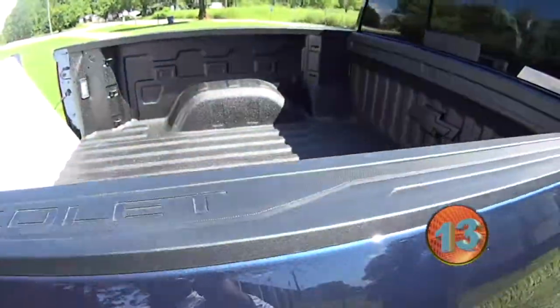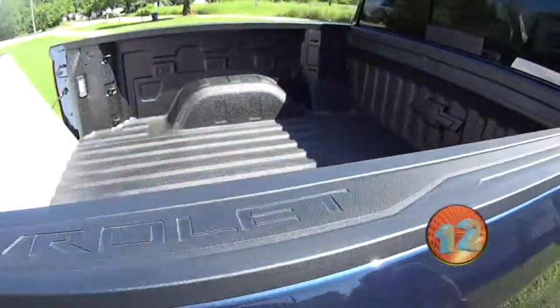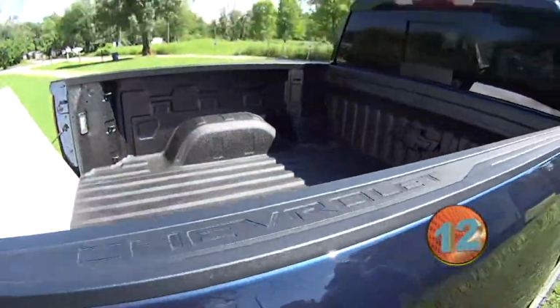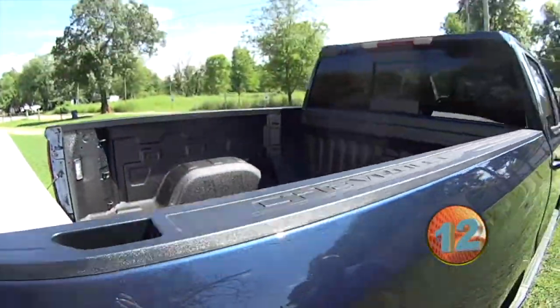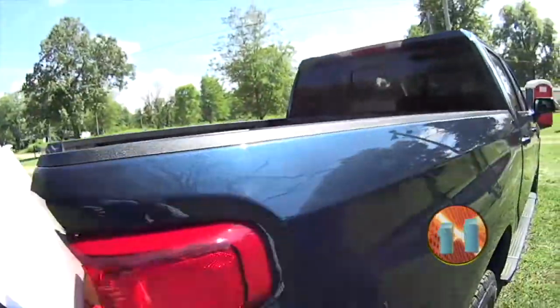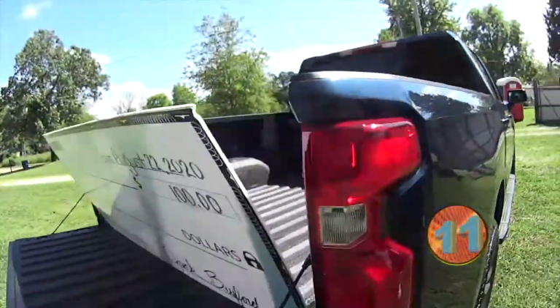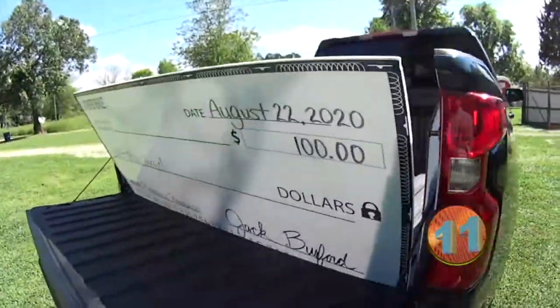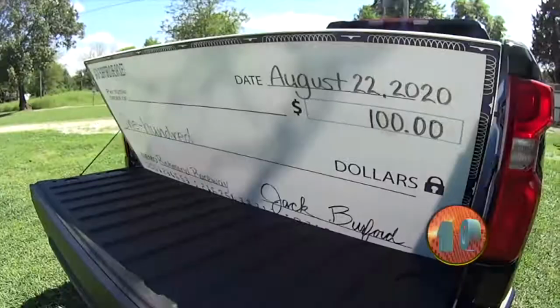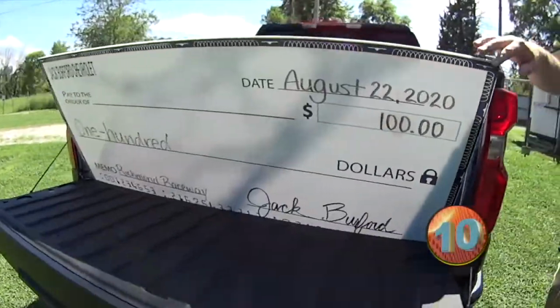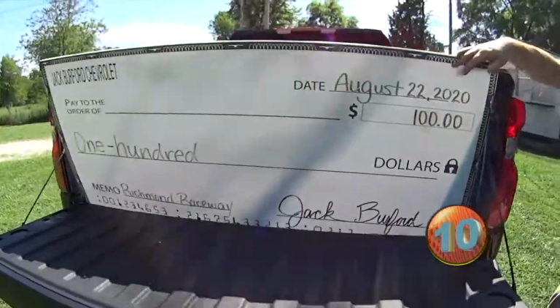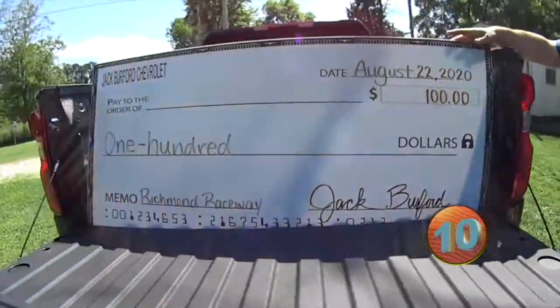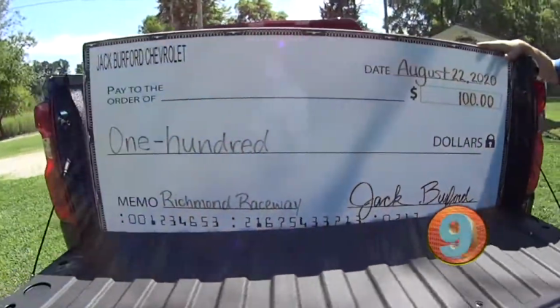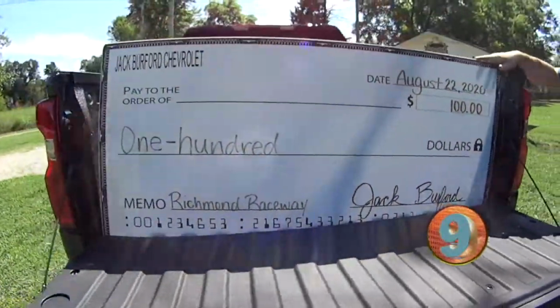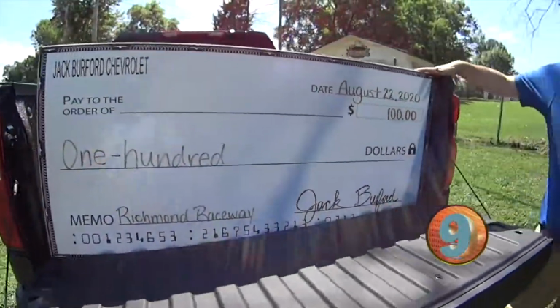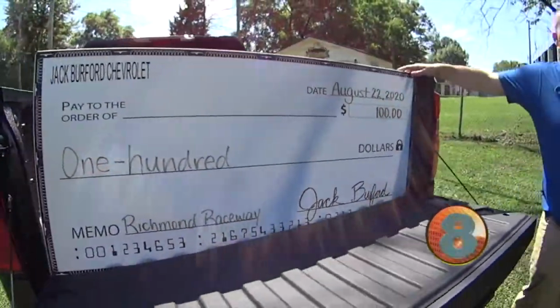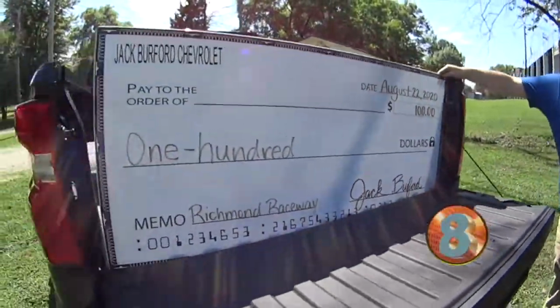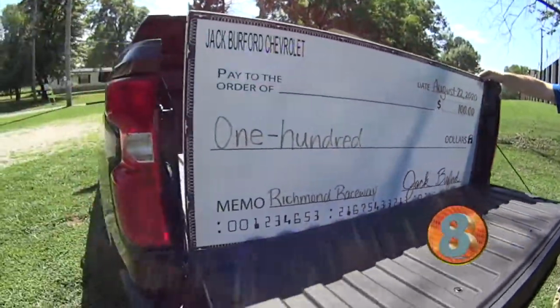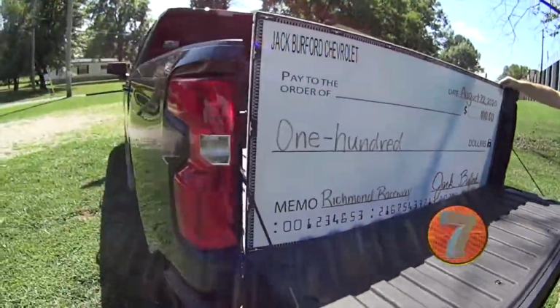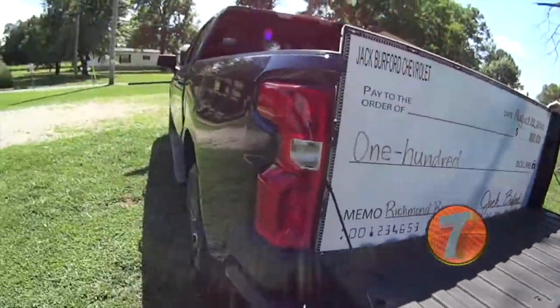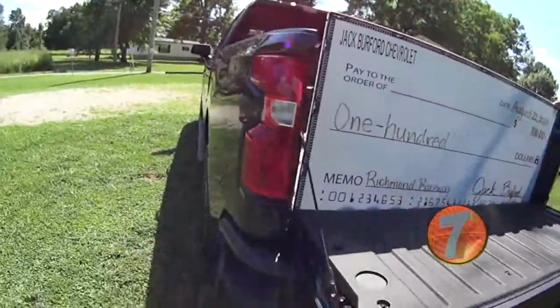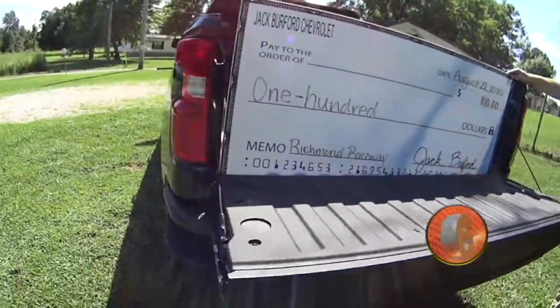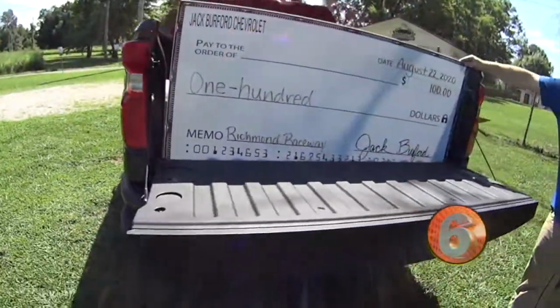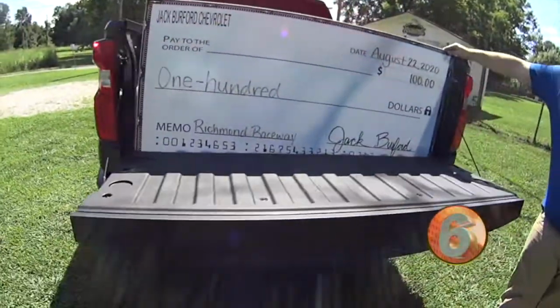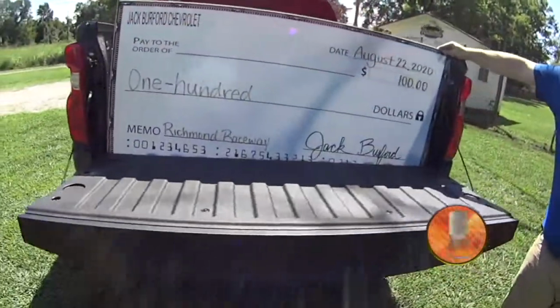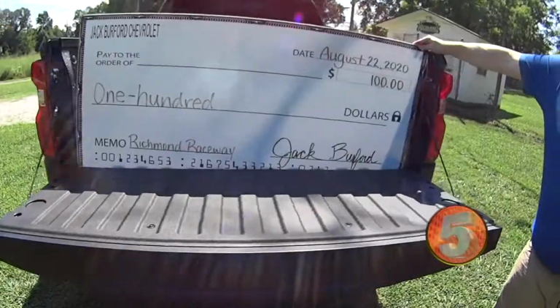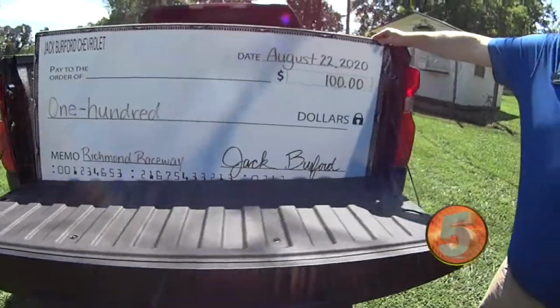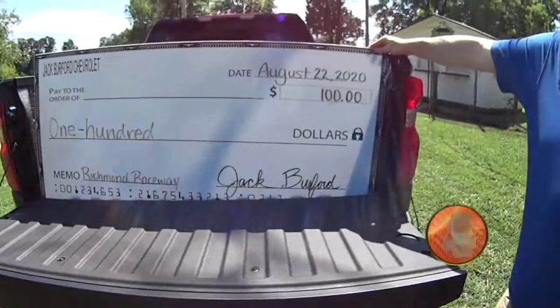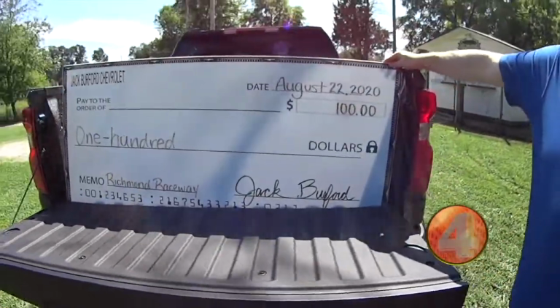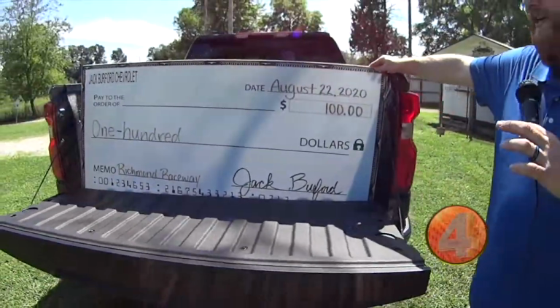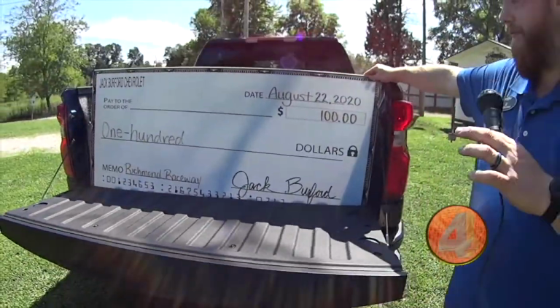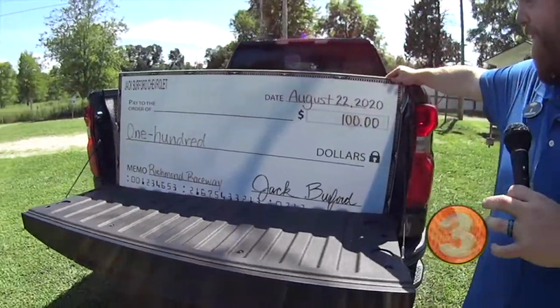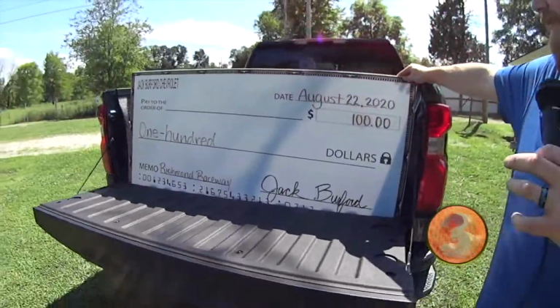Randy, what's that in the back? What is that? Is that a check? That is a check. I am going to be out here this weekend to present this for the fastest qualifier — it's a $100 check. We're a sponsor of it.